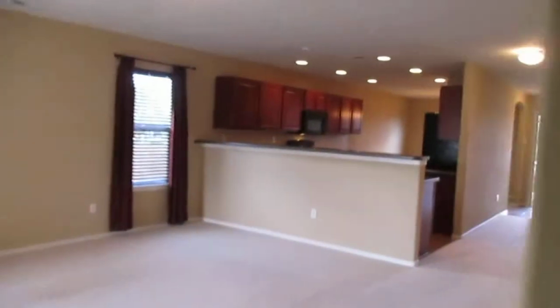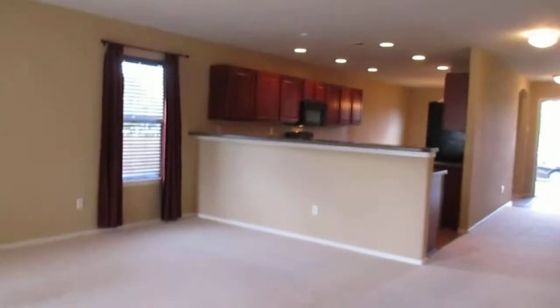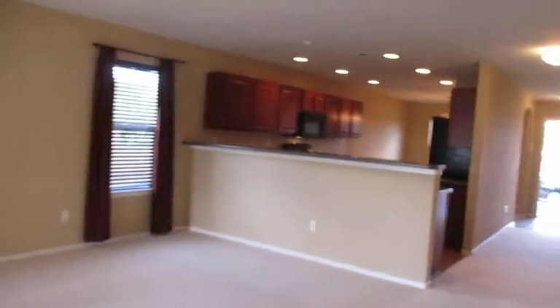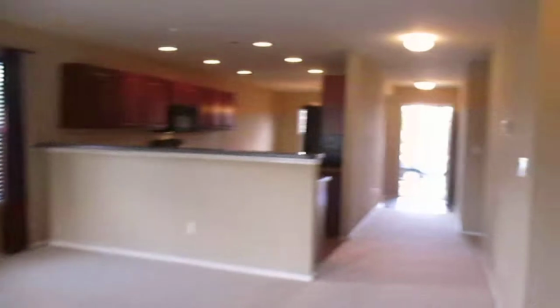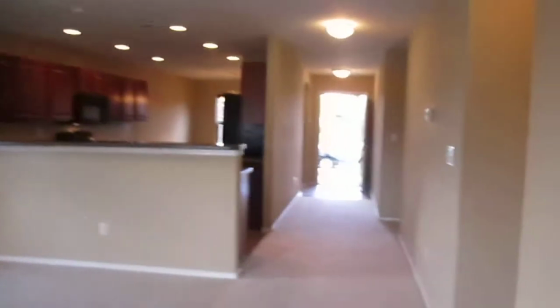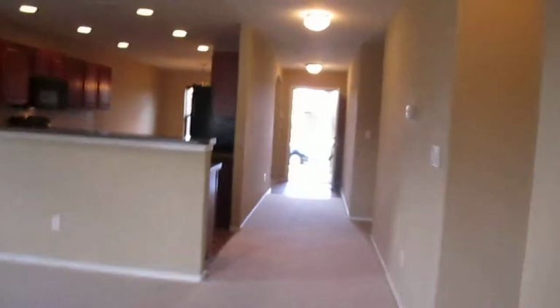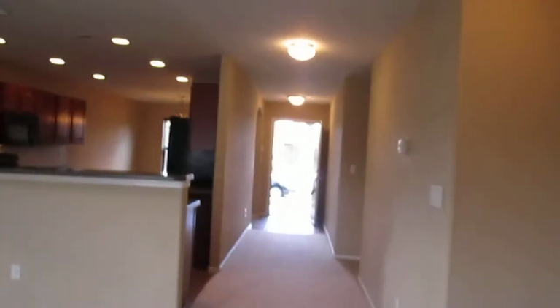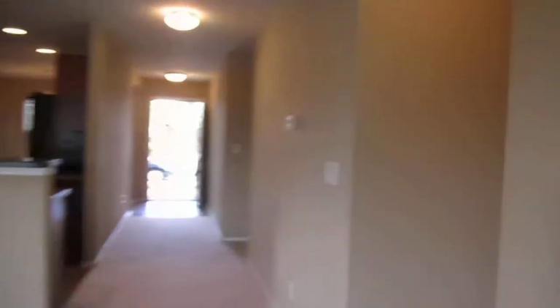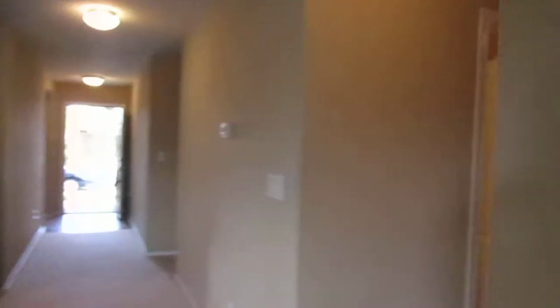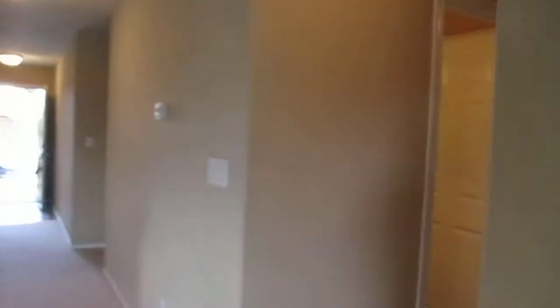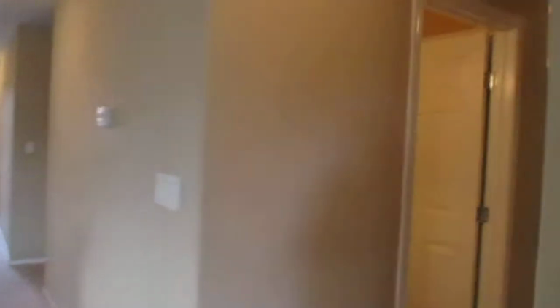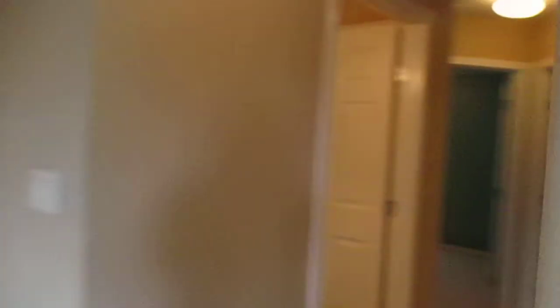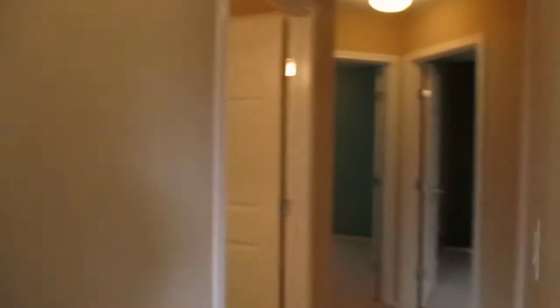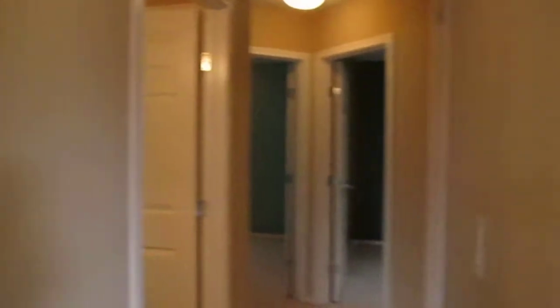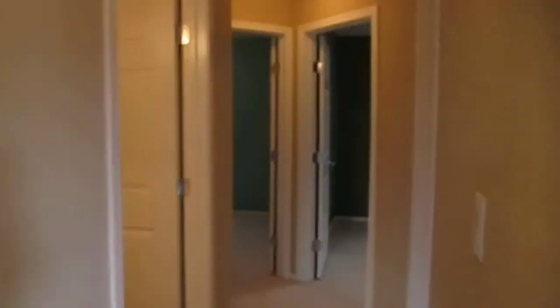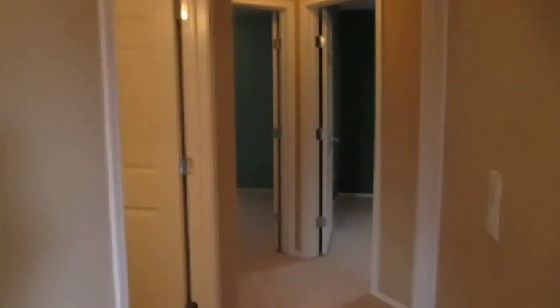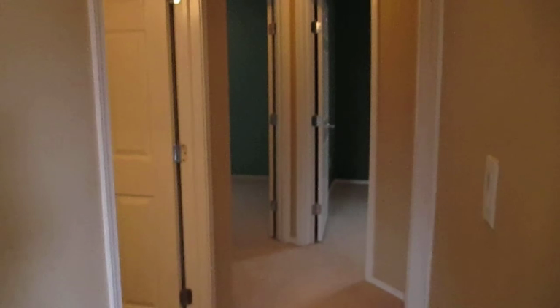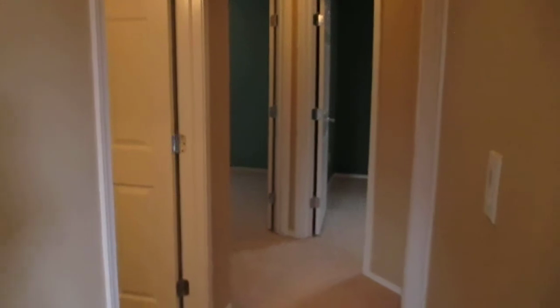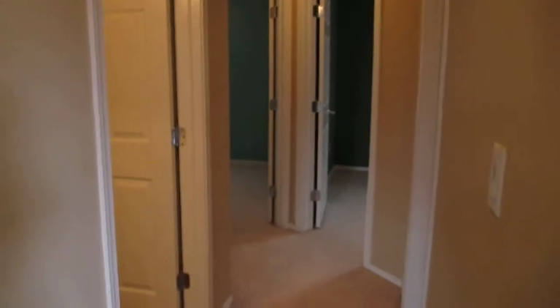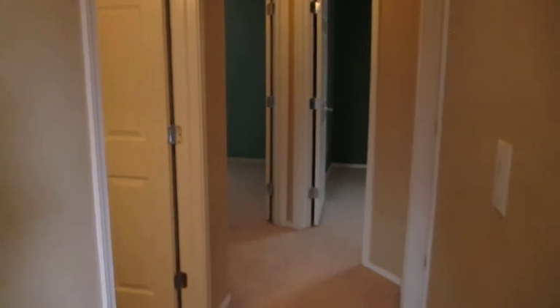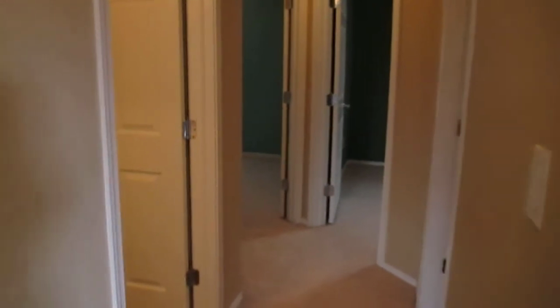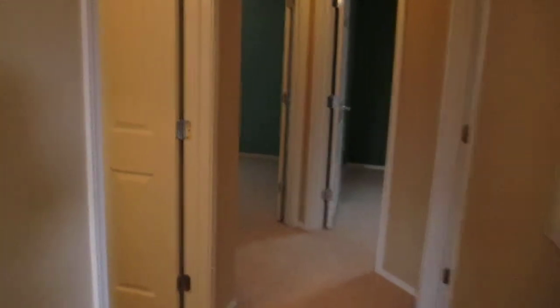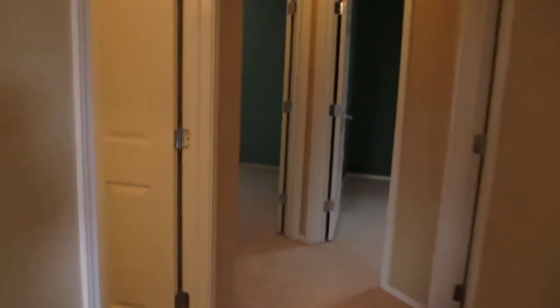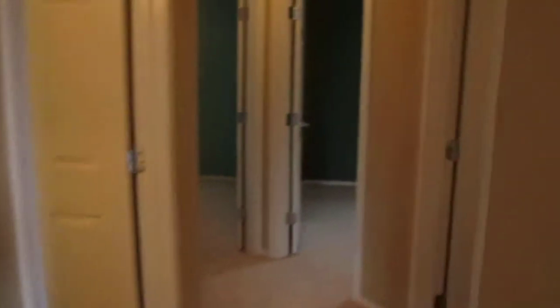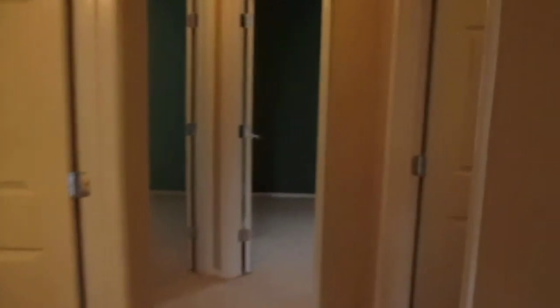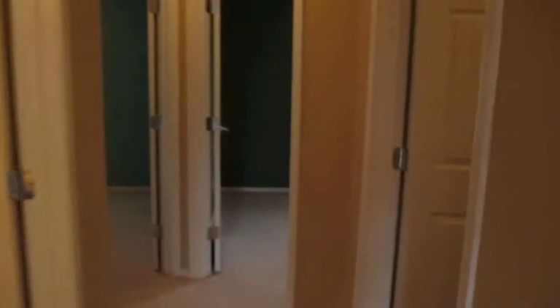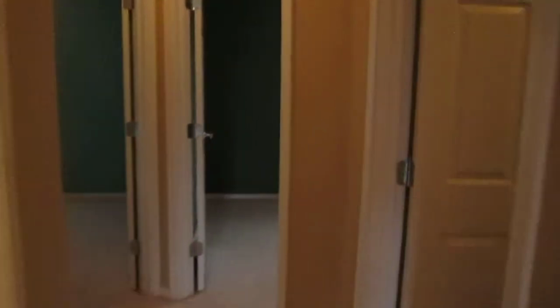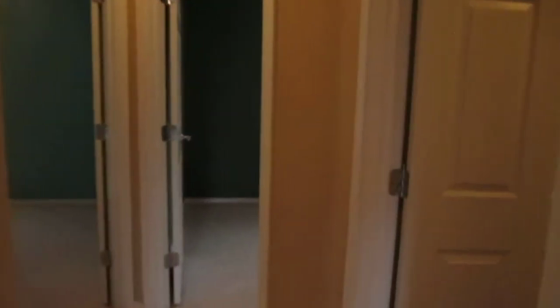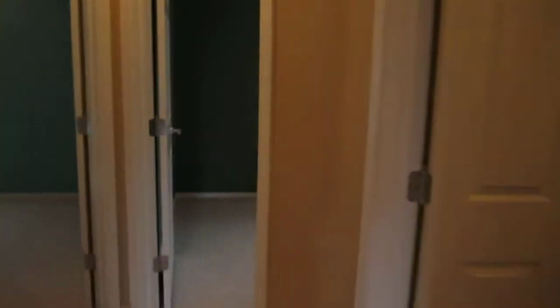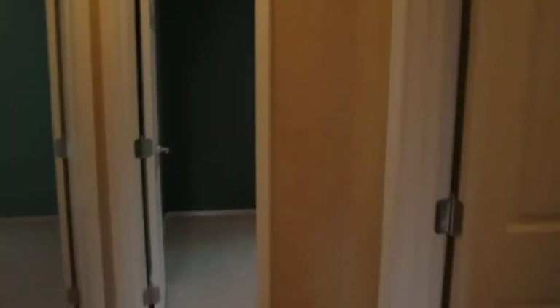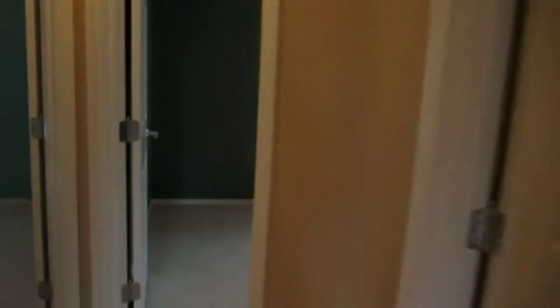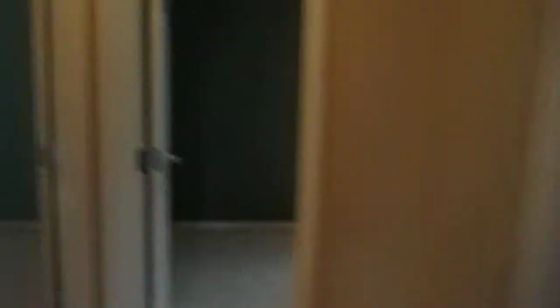Now we'll come back down this hallway. Down this hallway you will have bedrooms number two and three, the second bathroom, and the laundry room. The laundry room is right here on your right.